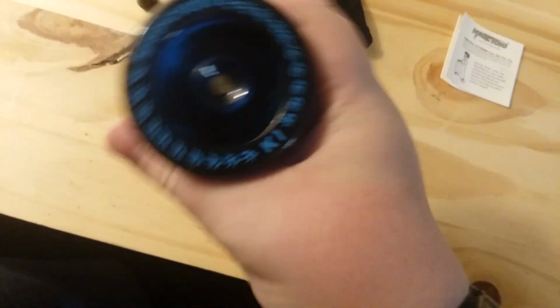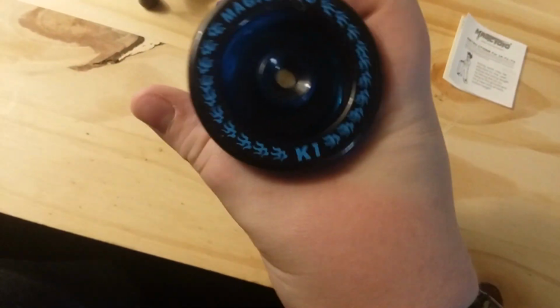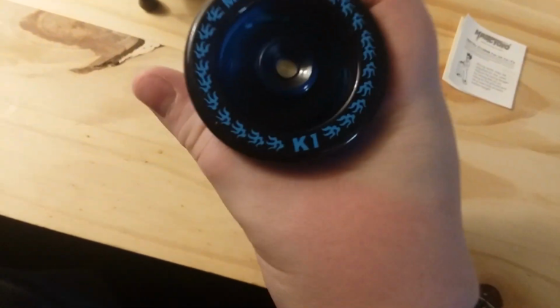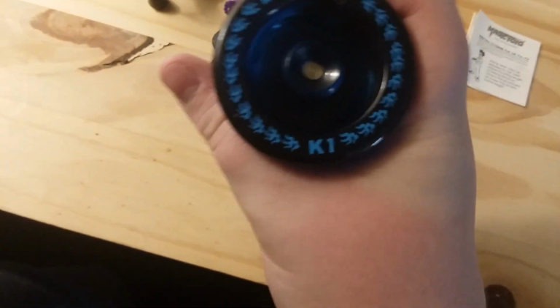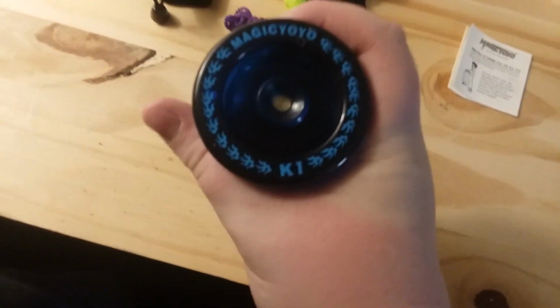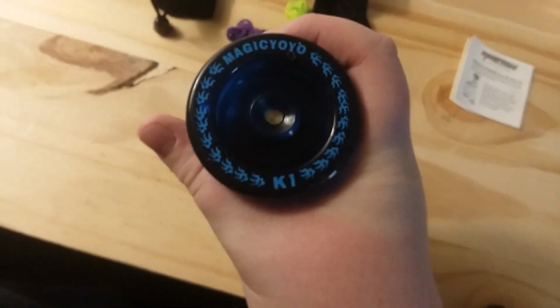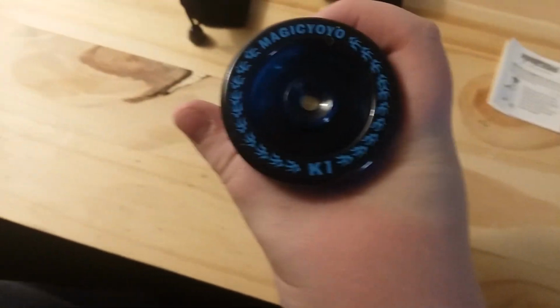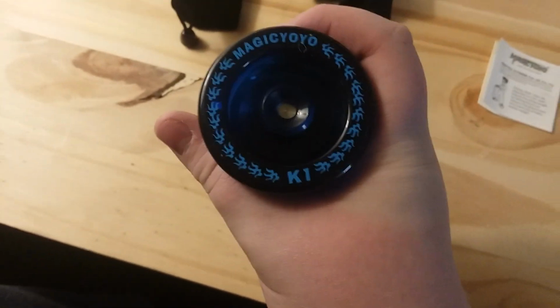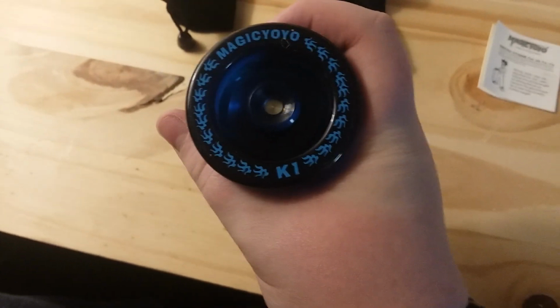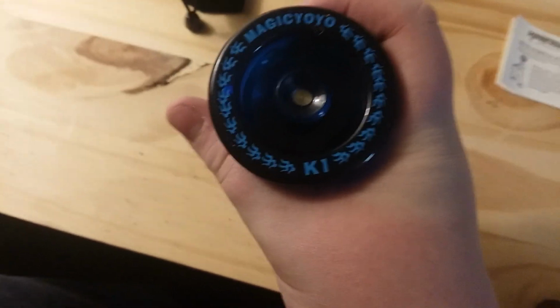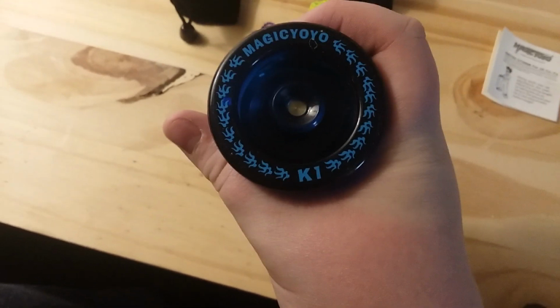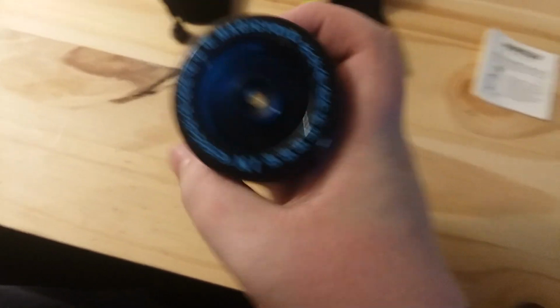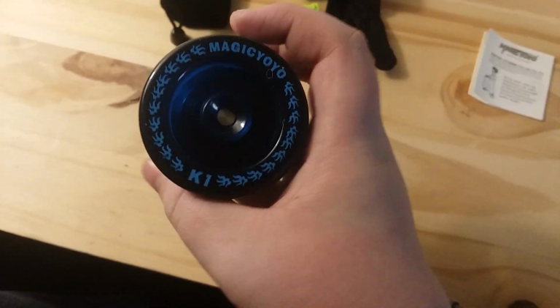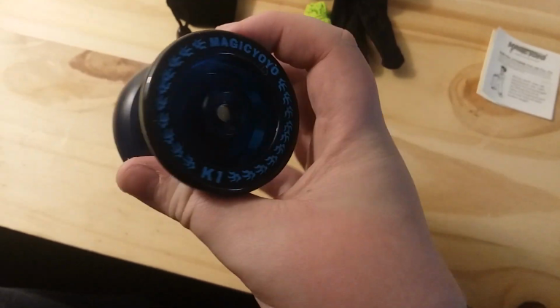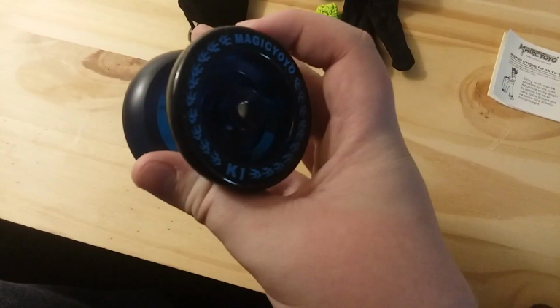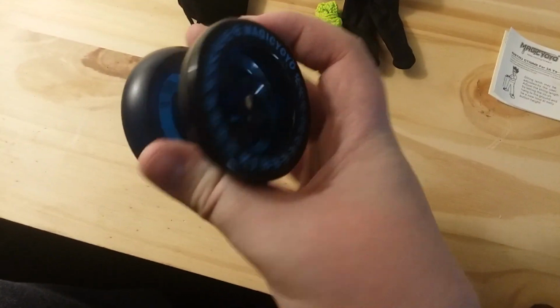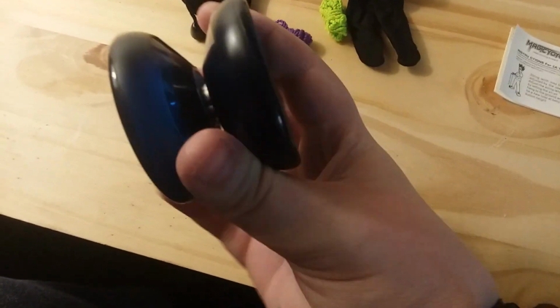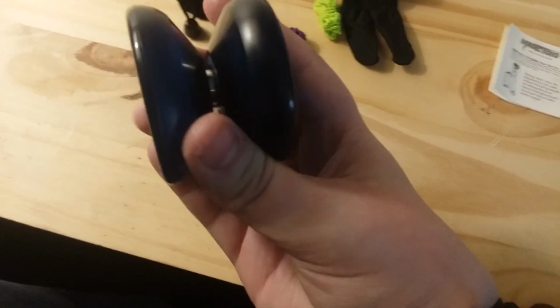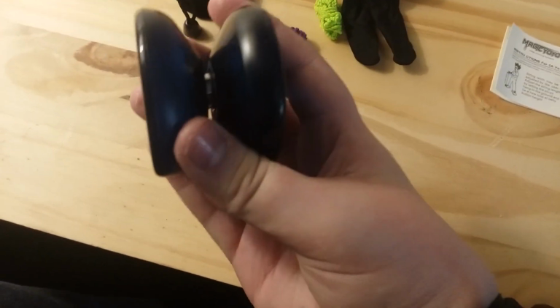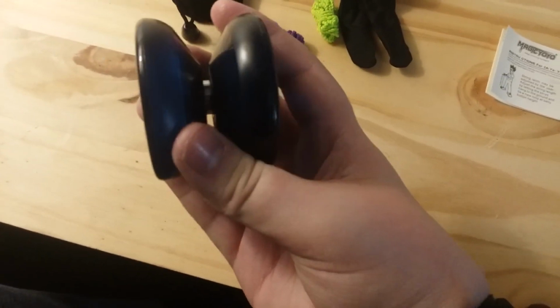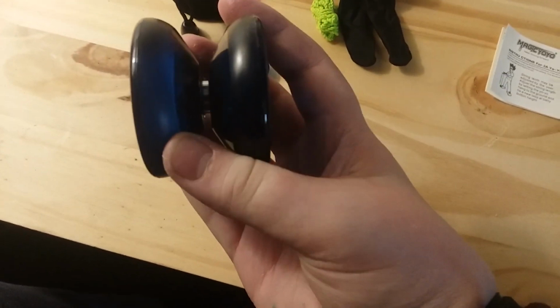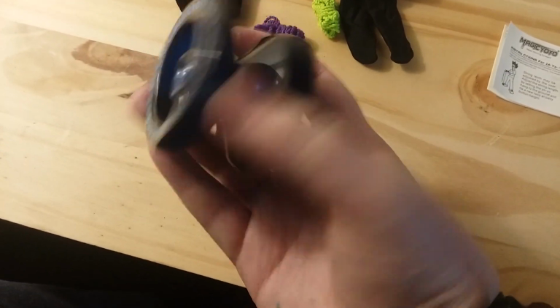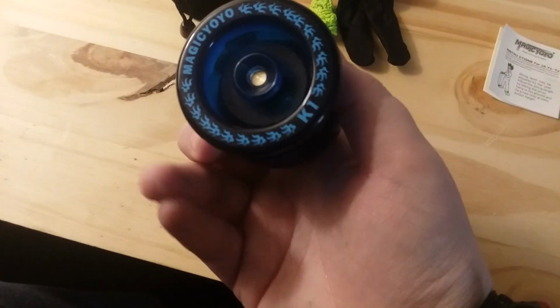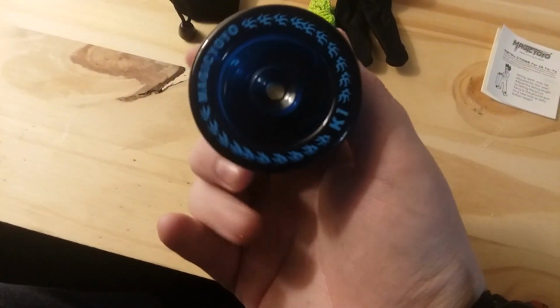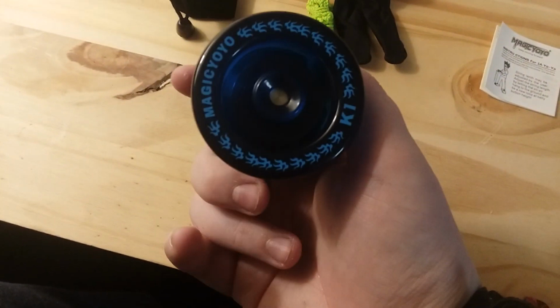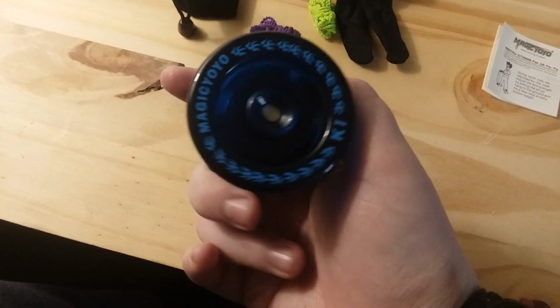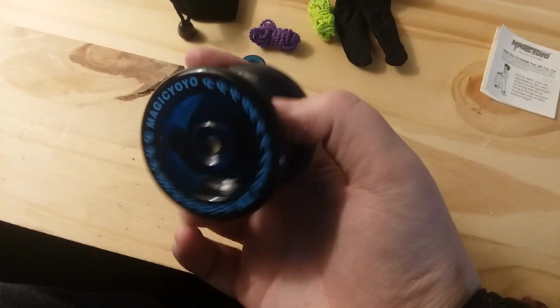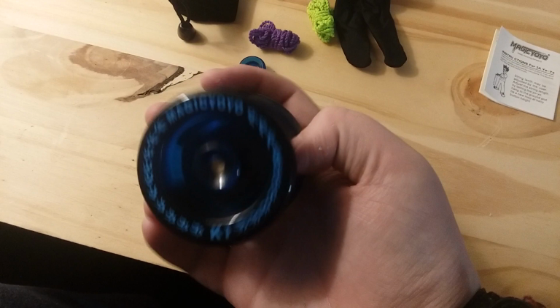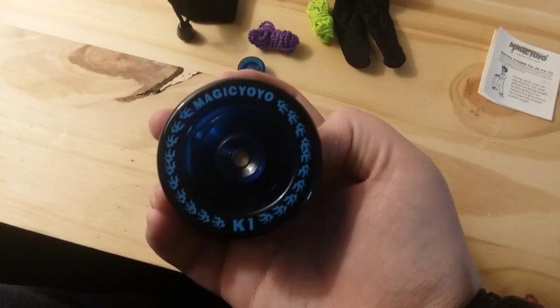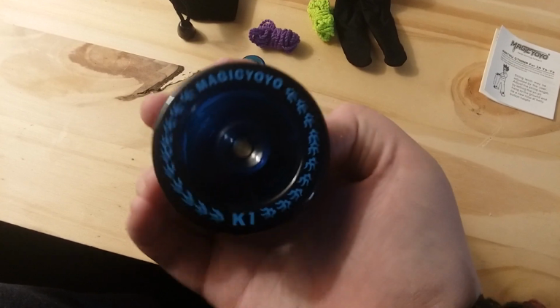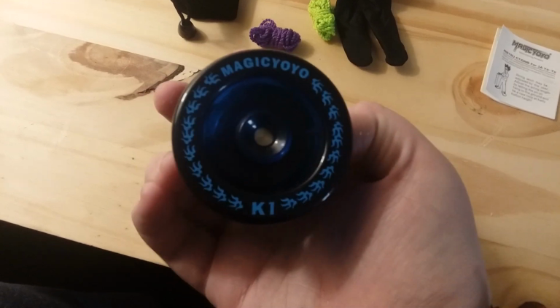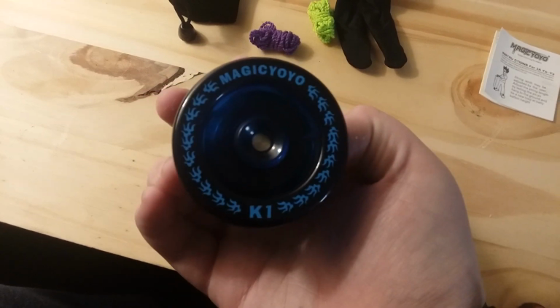So there's the K1 — it's pretty cool. Magic Yoyo. It has ball bearings and this is a responsive yoyo.